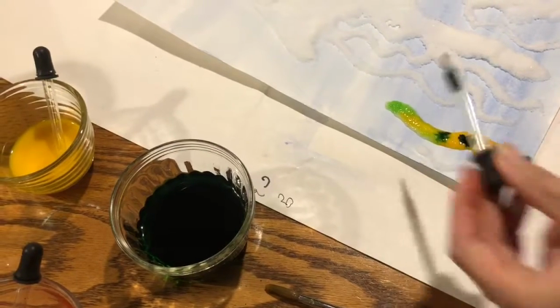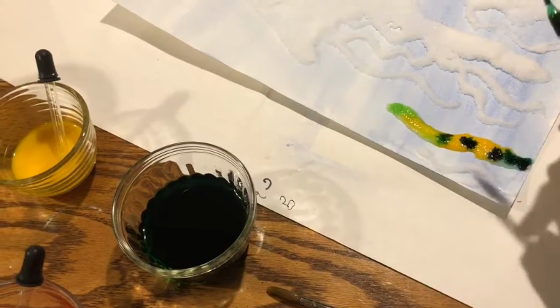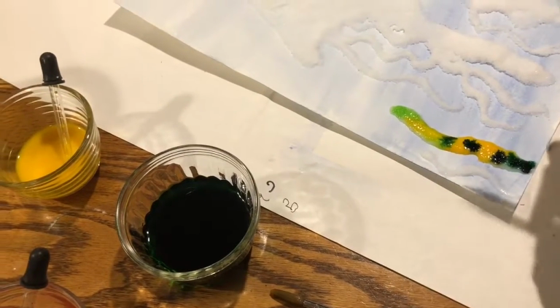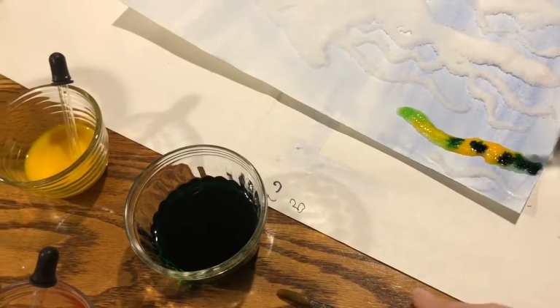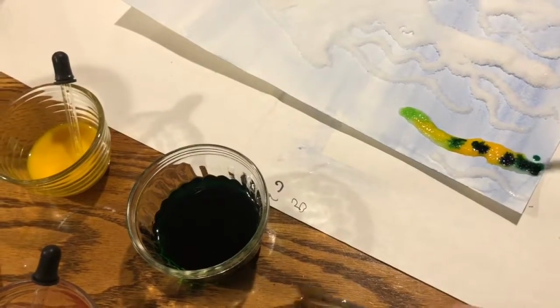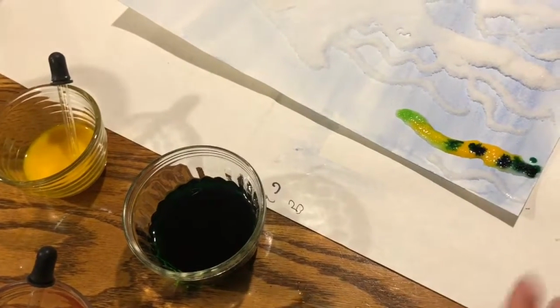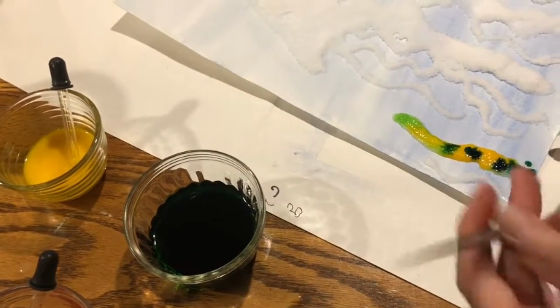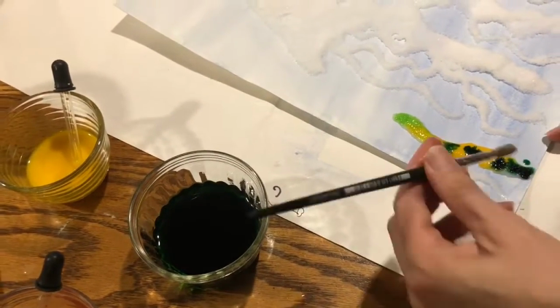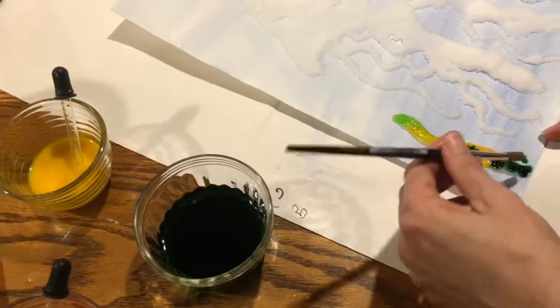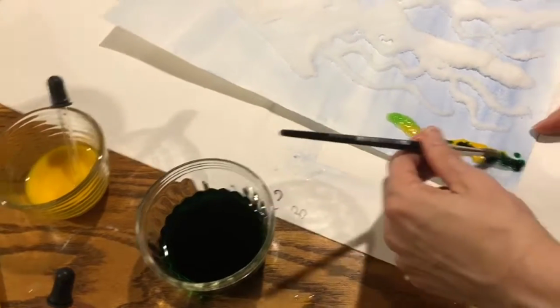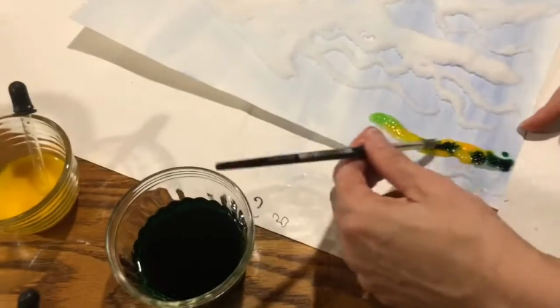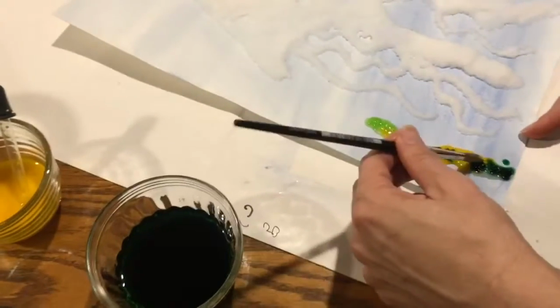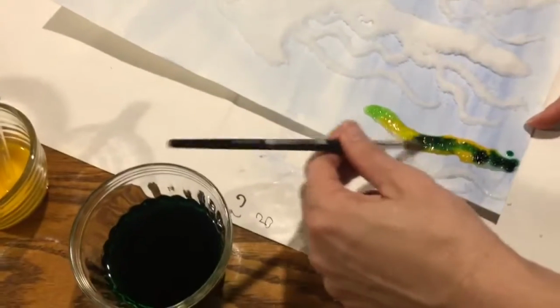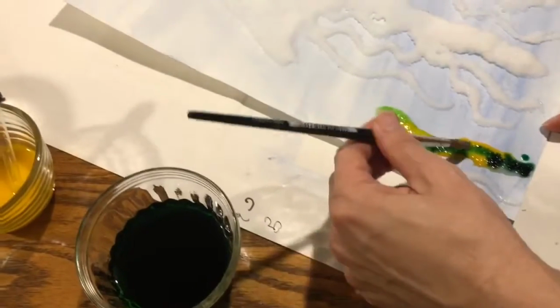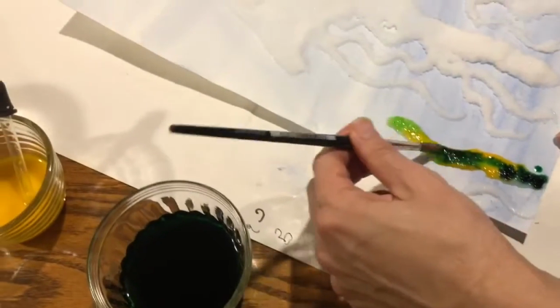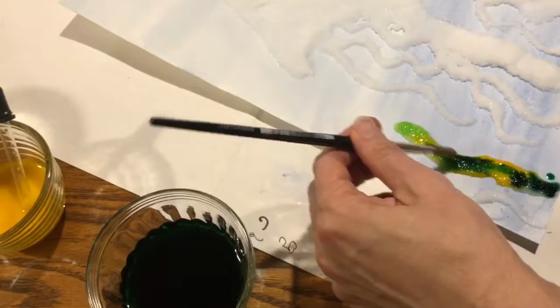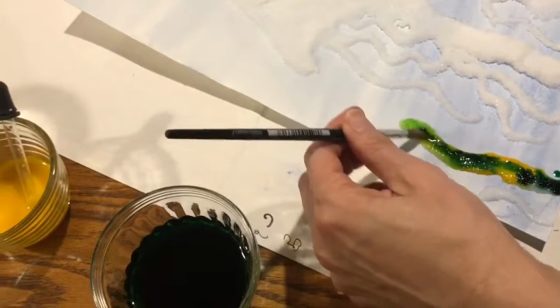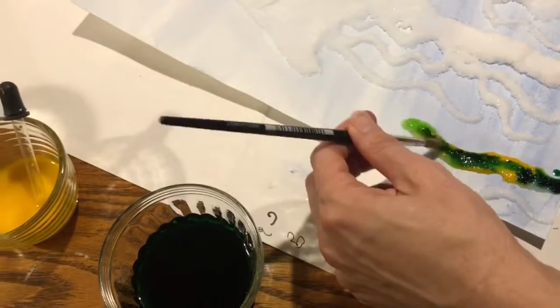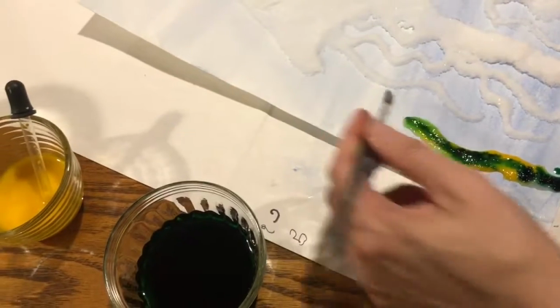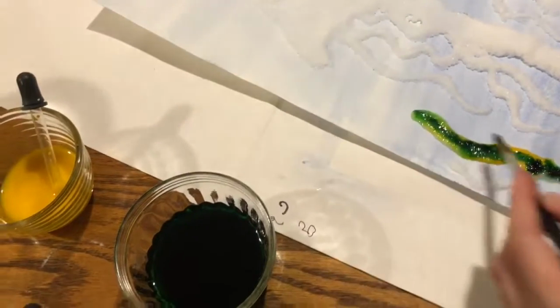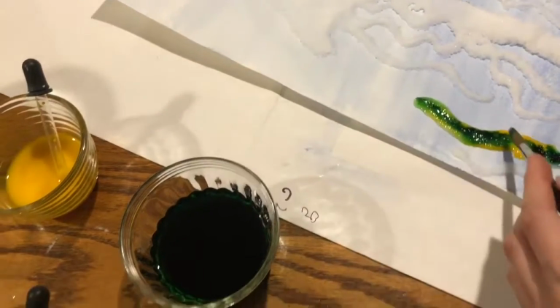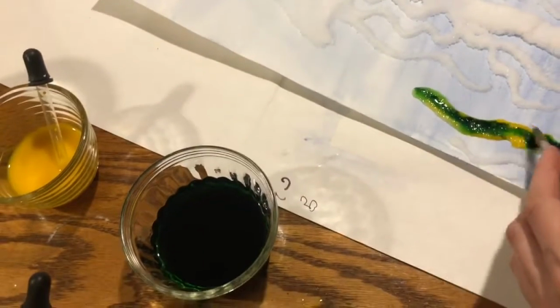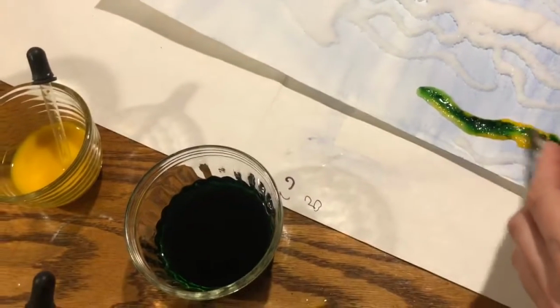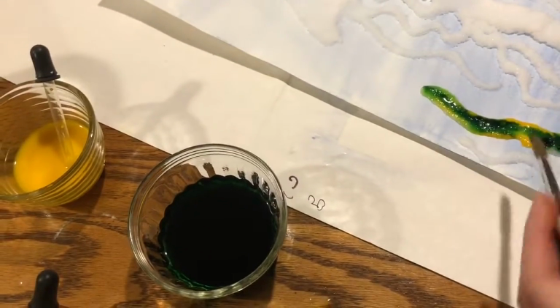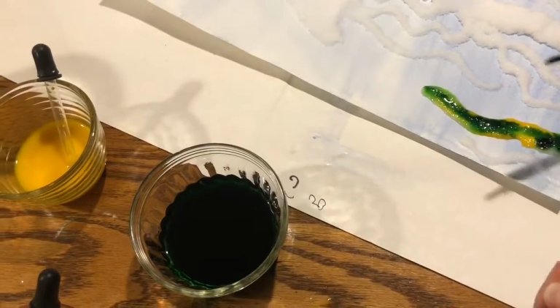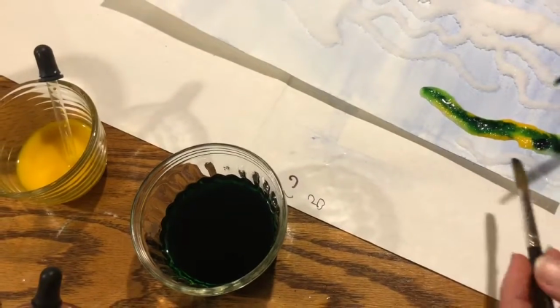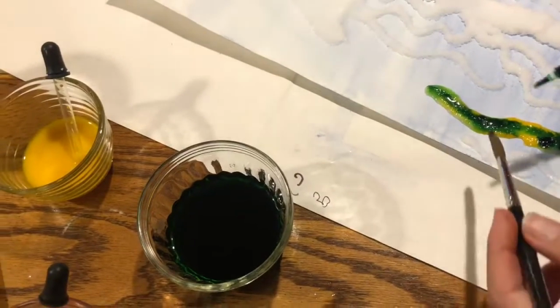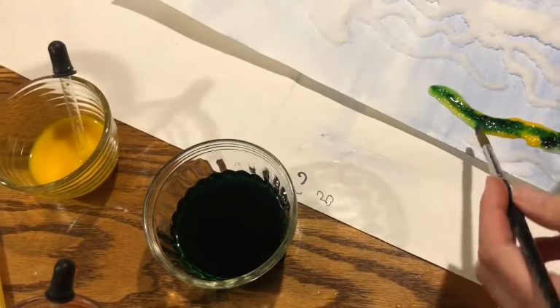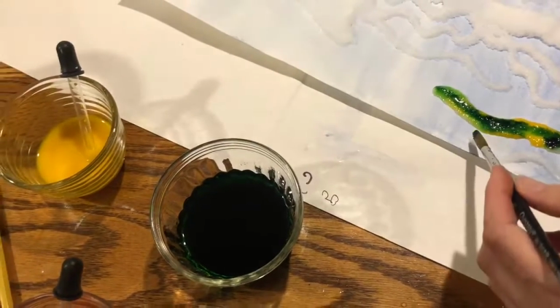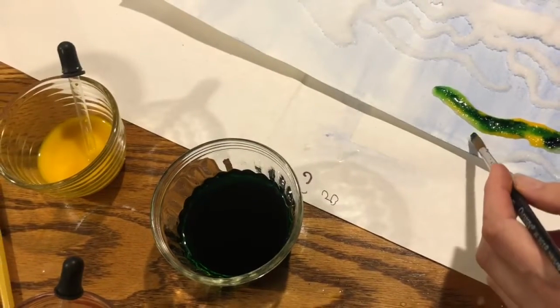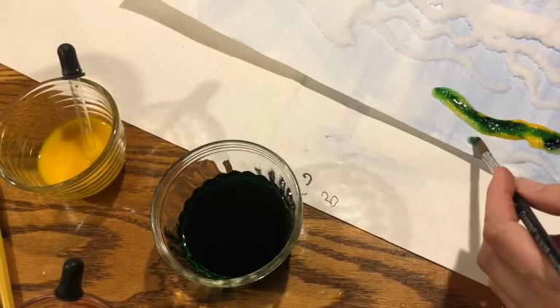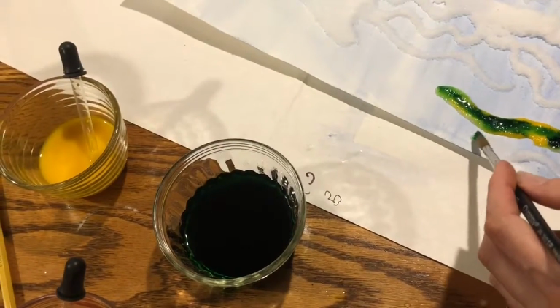Then maybe go back over it with your brush — just experiment and see. You're painting directly on the salt.